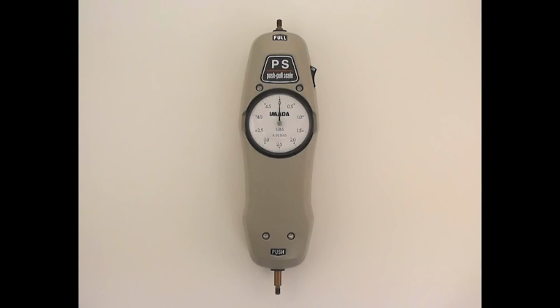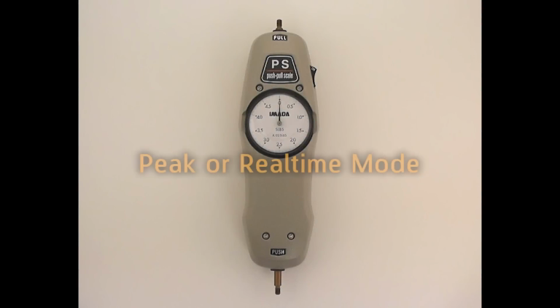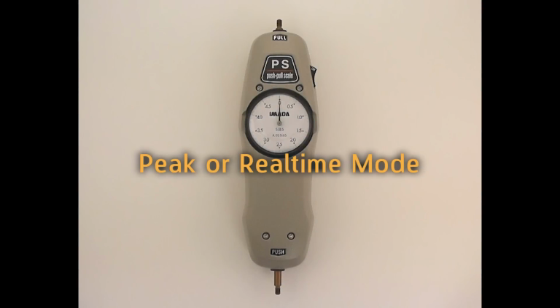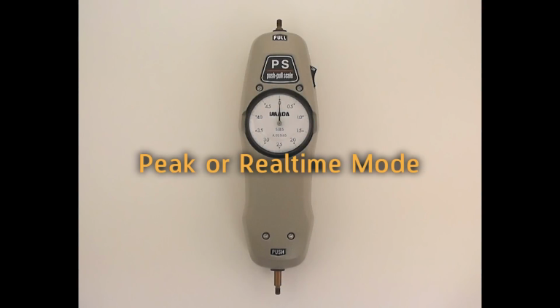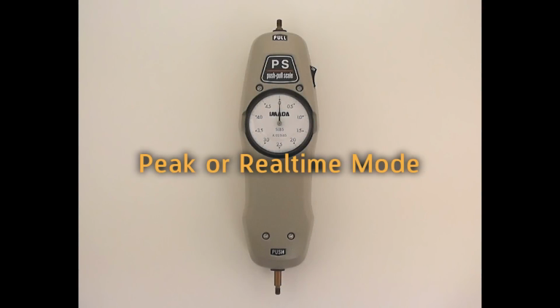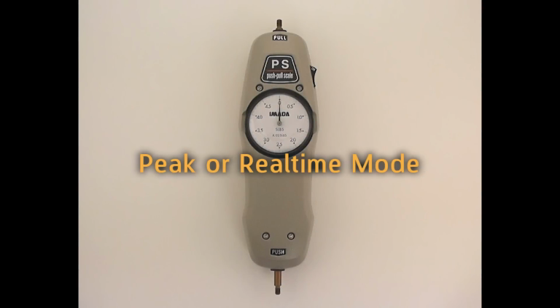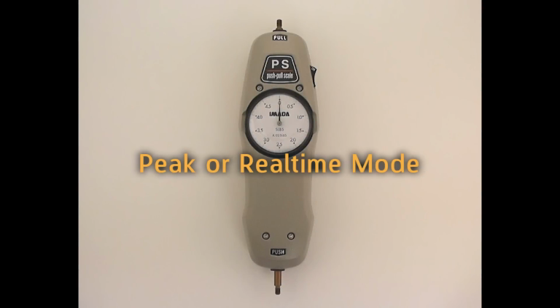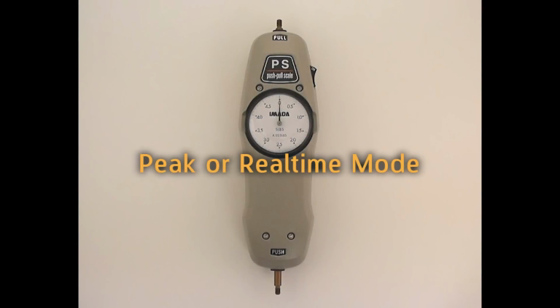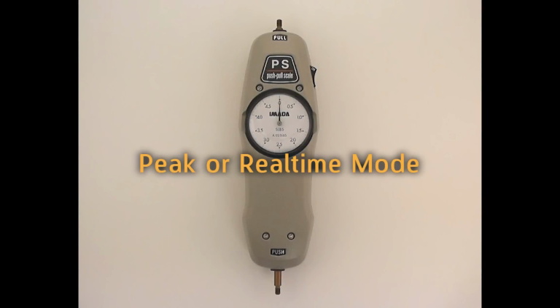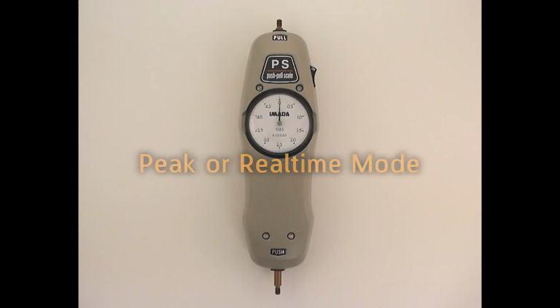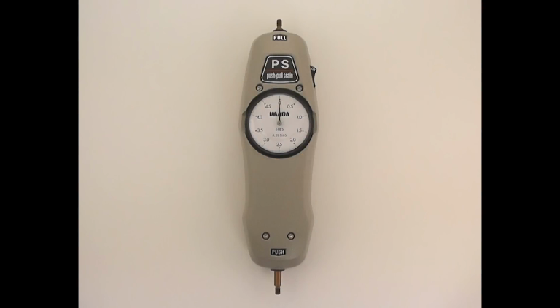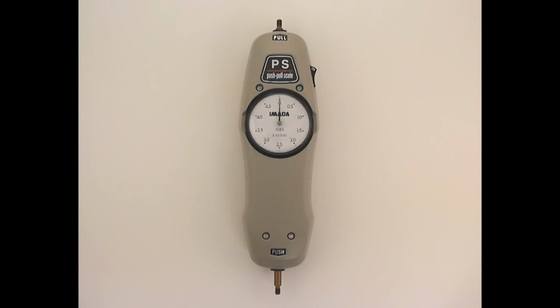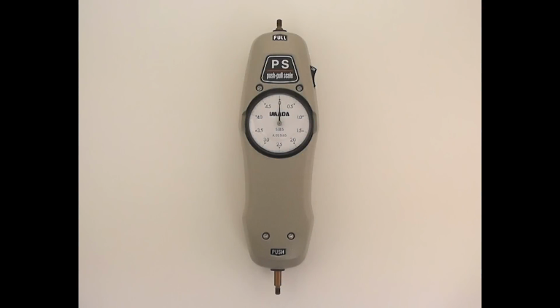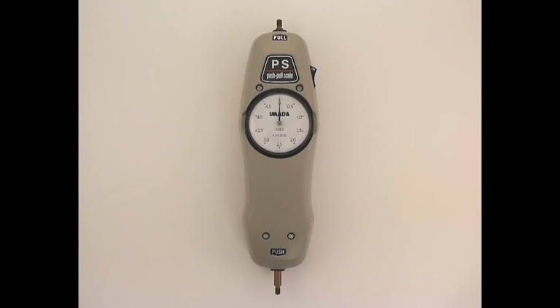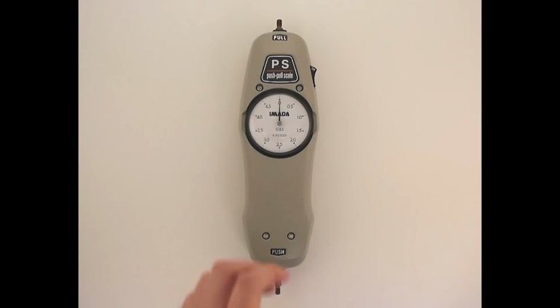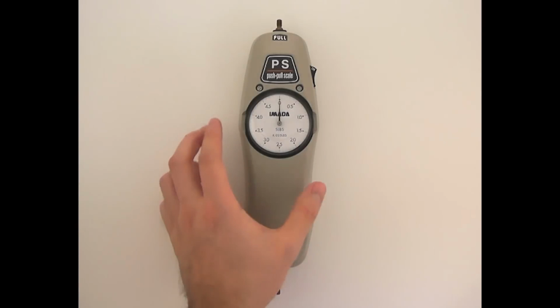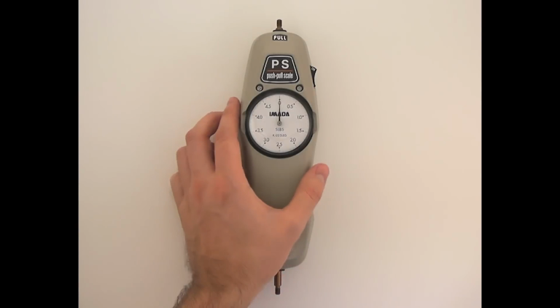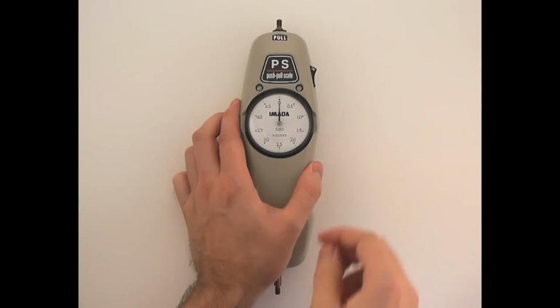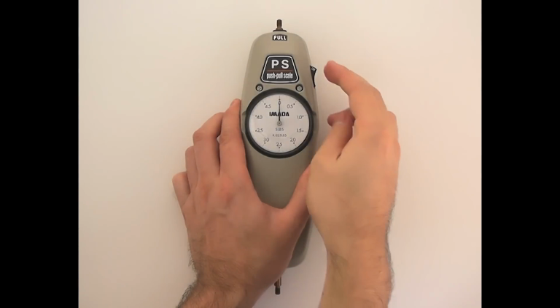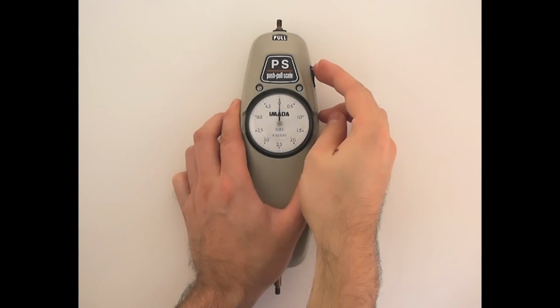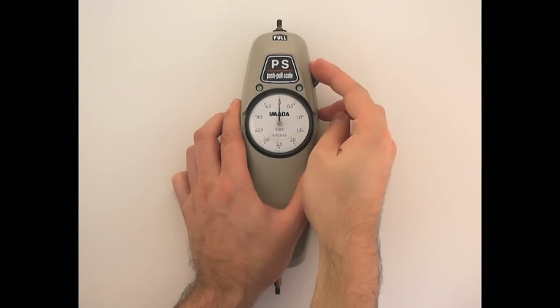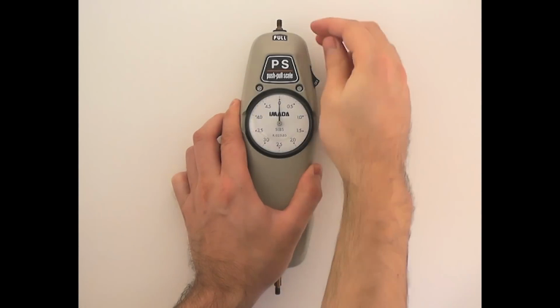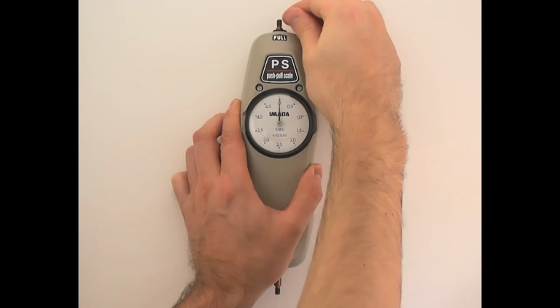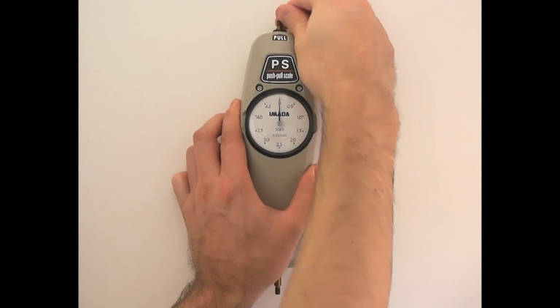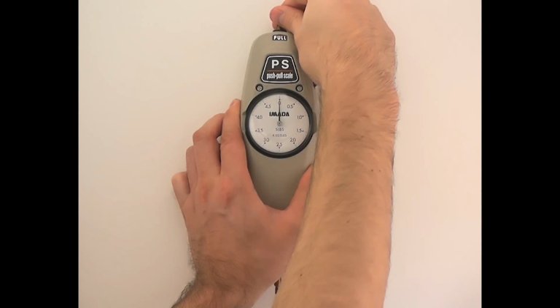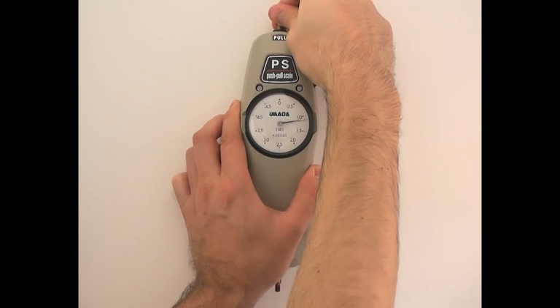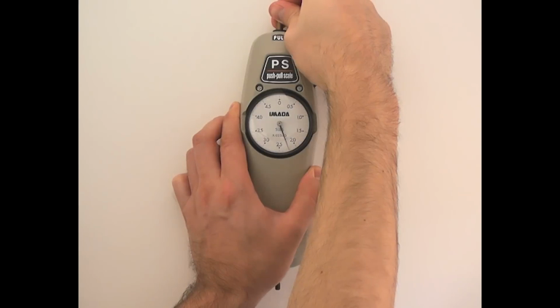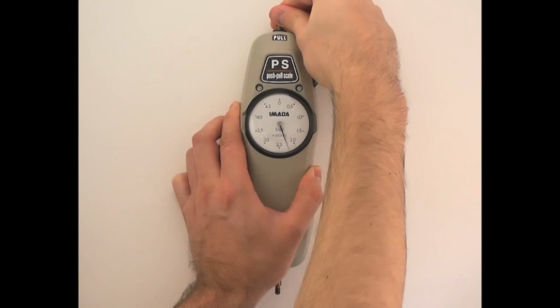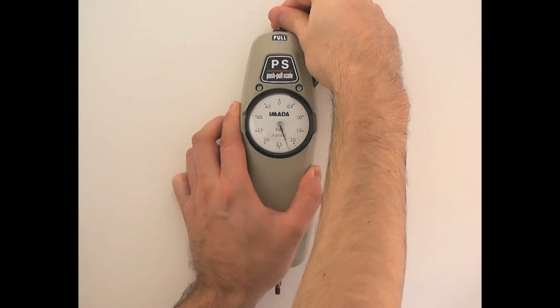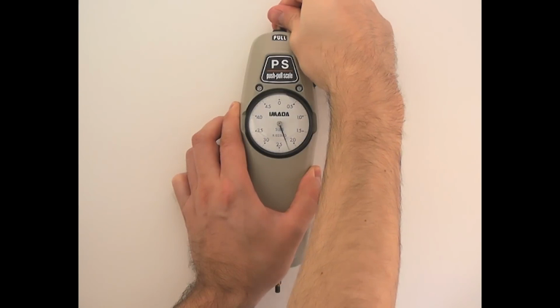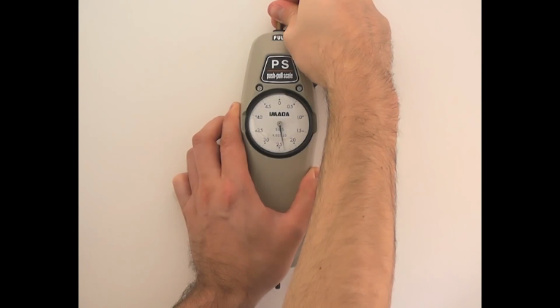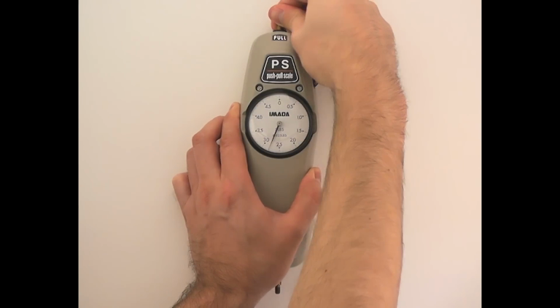To measure with peak mode, turn the peak switch to the on position. In this mode, the gauge will retain the highest reading taken. This will not change until a higher value is measured.